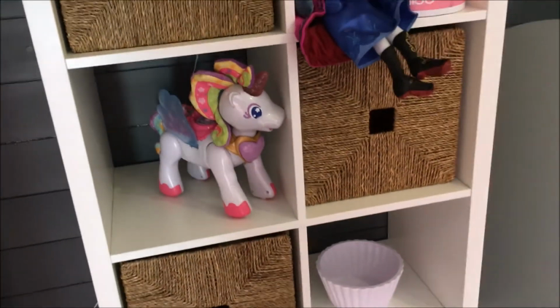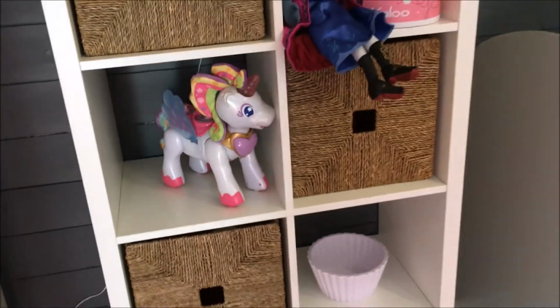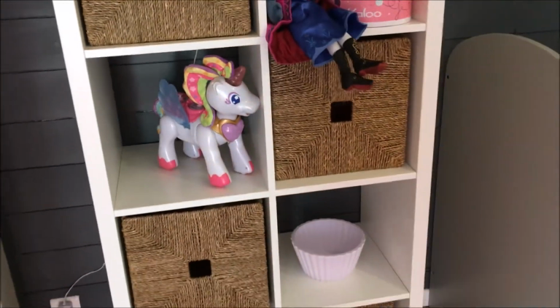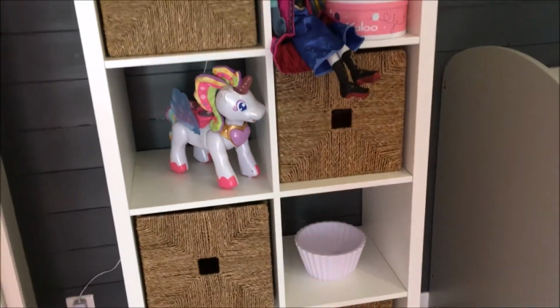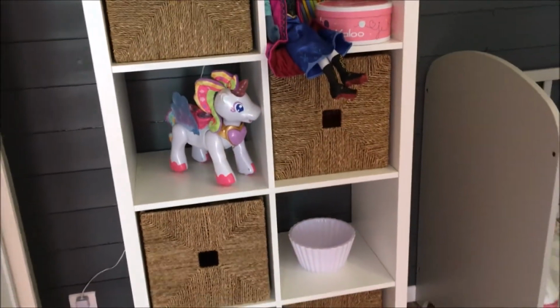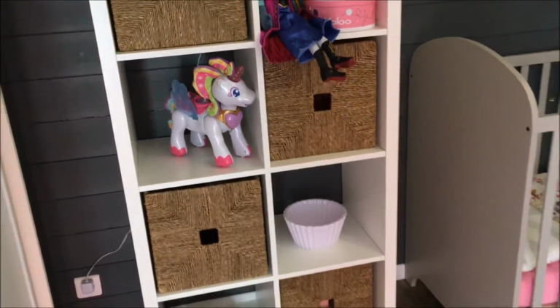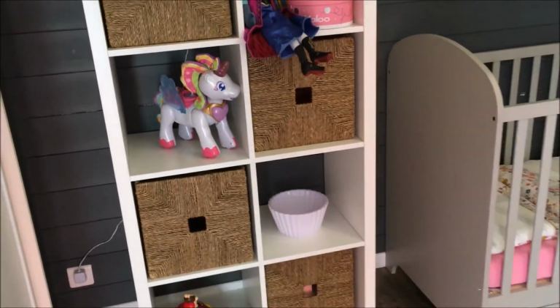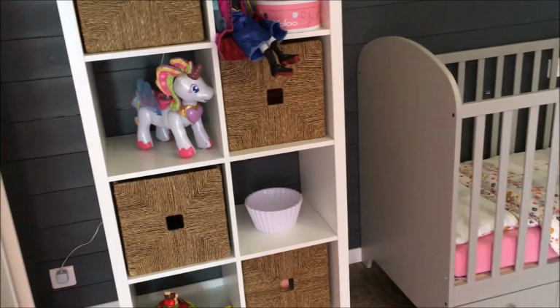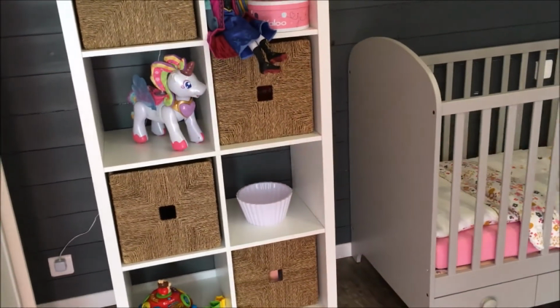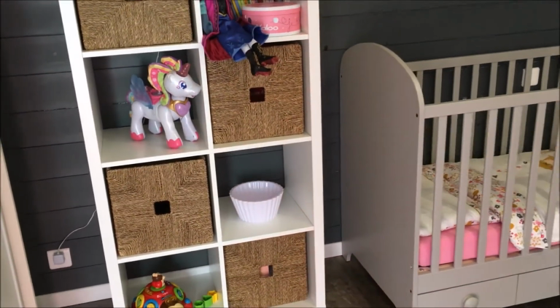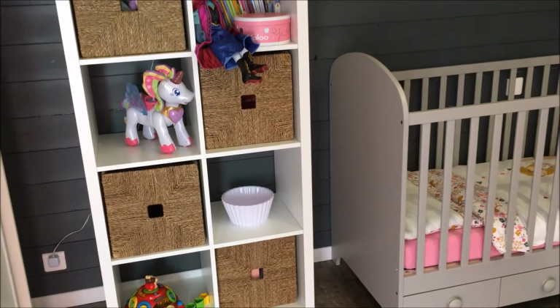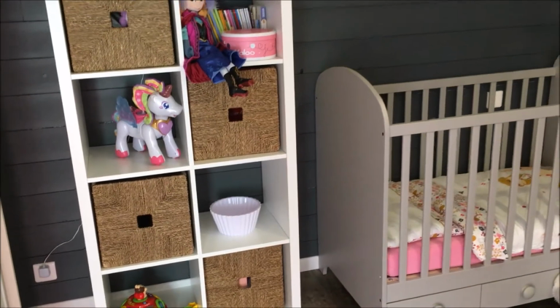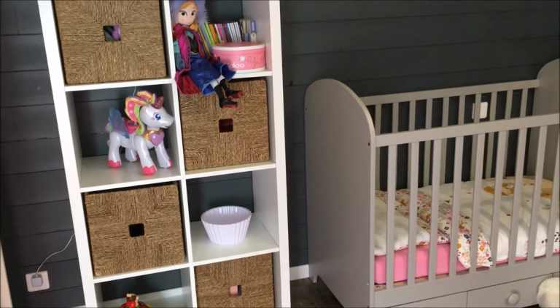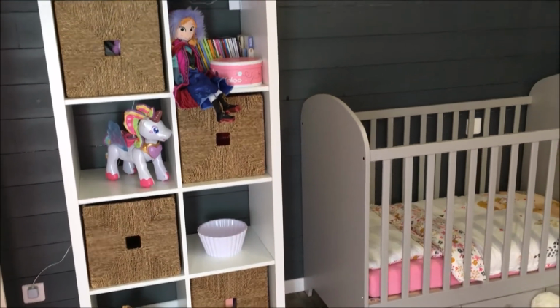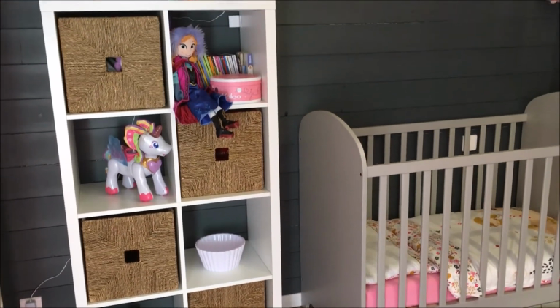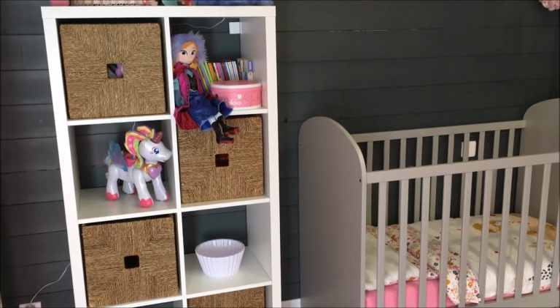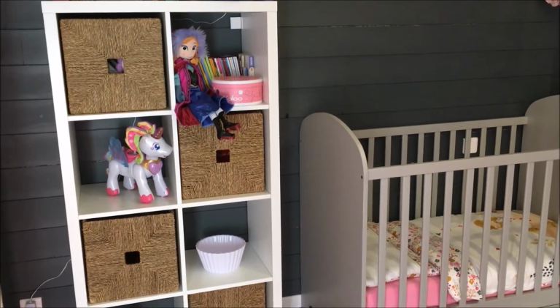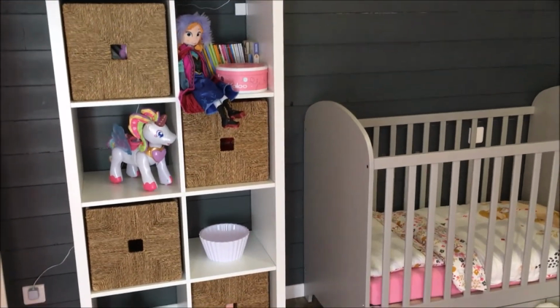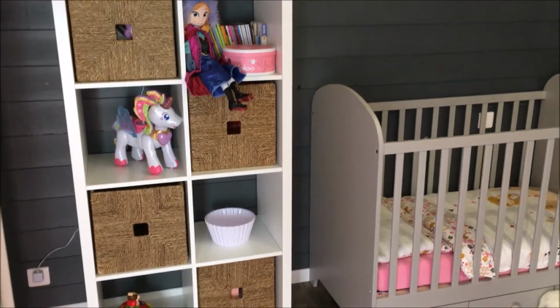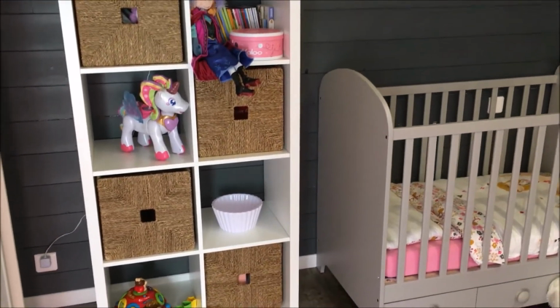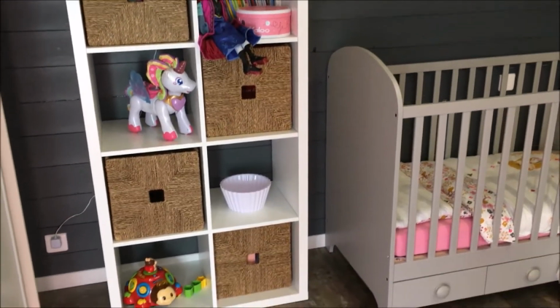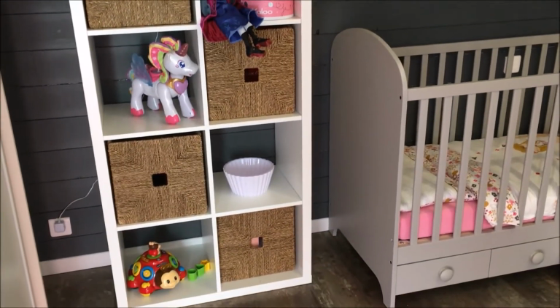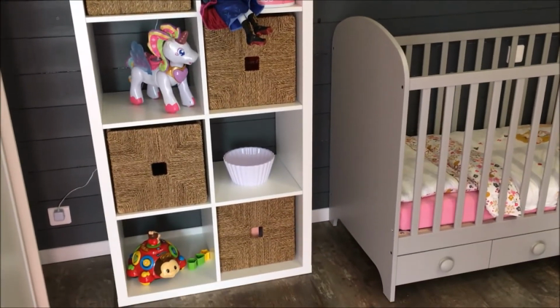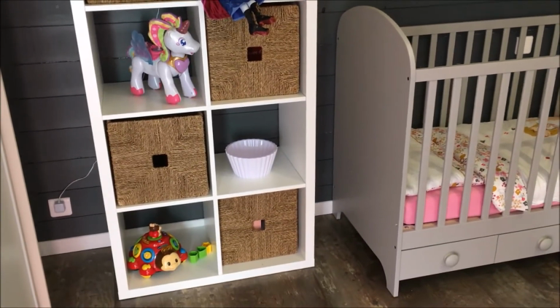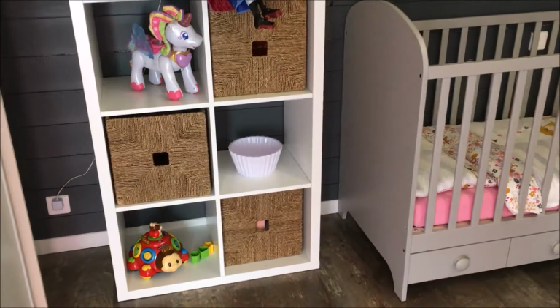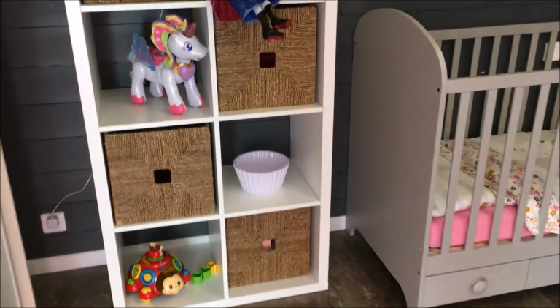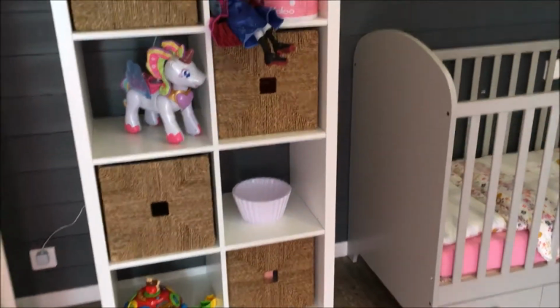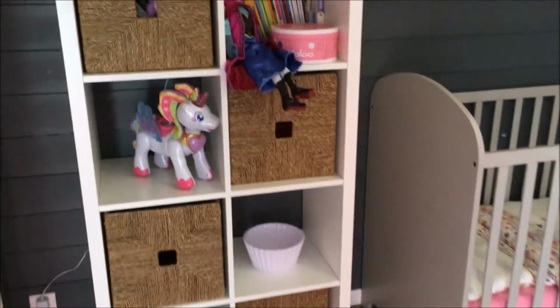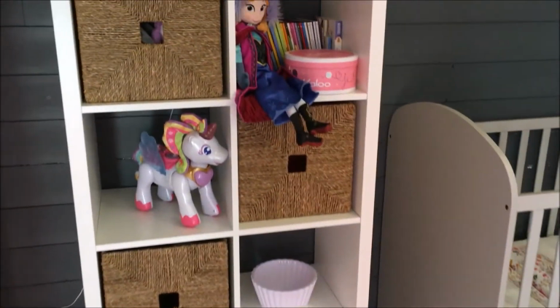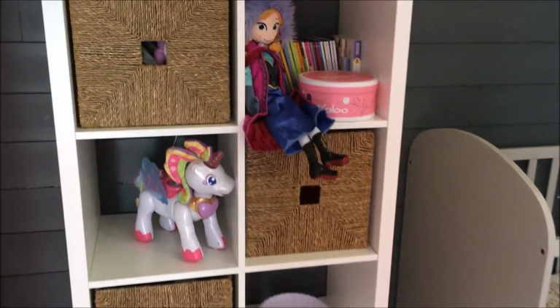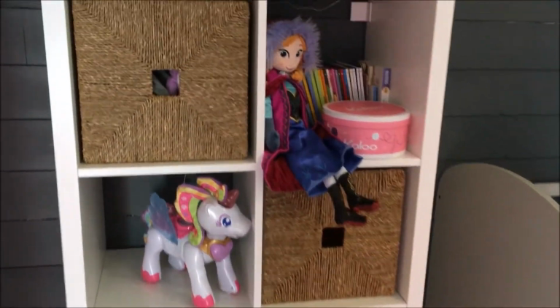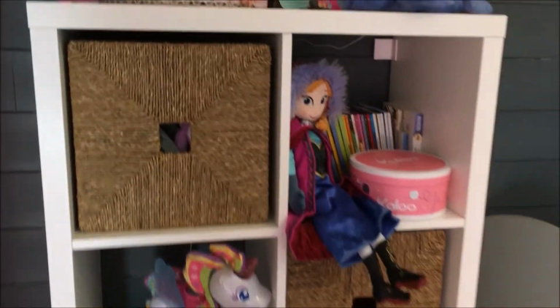Ça c'est une commode de chez IKEA, je crois qu'elle doit coûter 70€ quelque chose comme ça, ou peut-être moins, avec les petits paniers qui vont bien pour ranger tout ce qu'il faut dedans, les jouets en particulier.